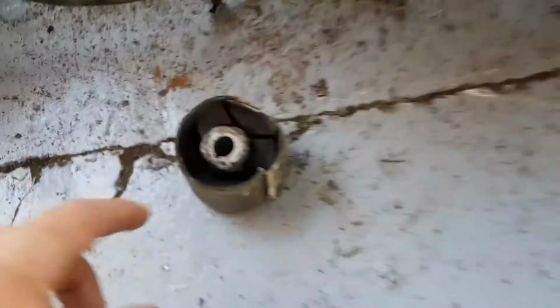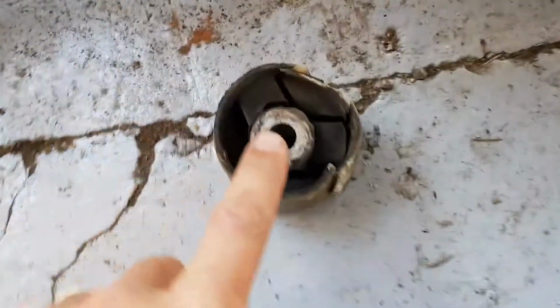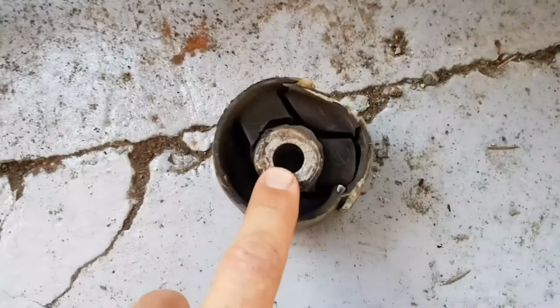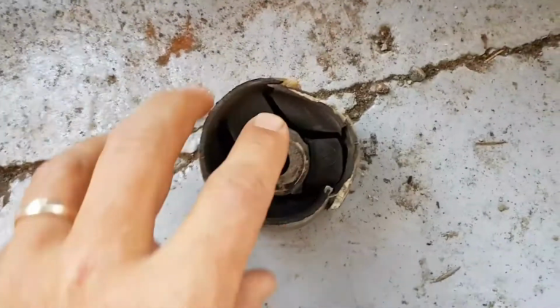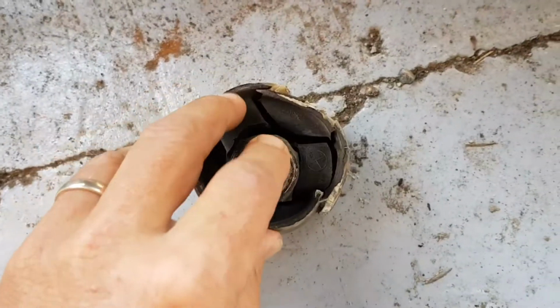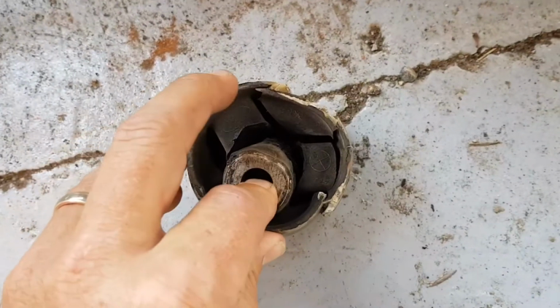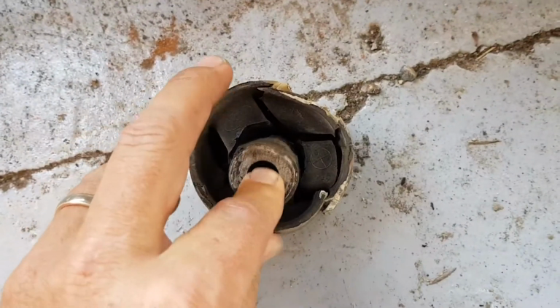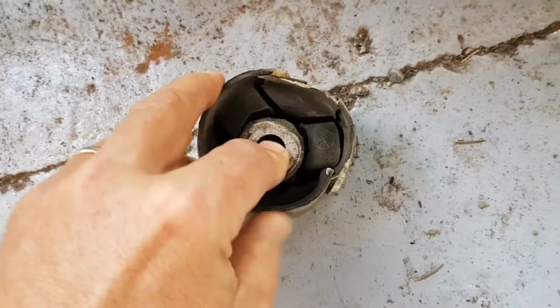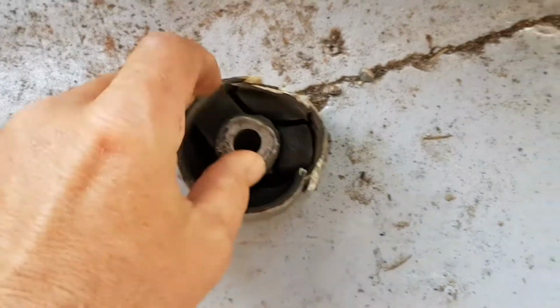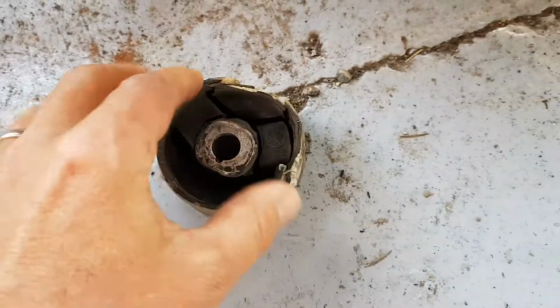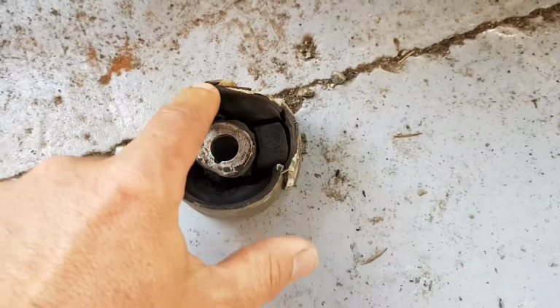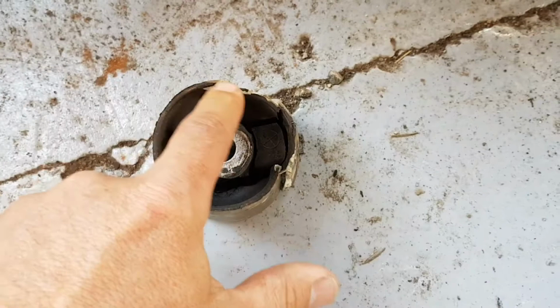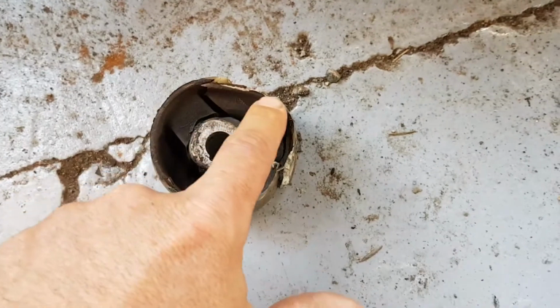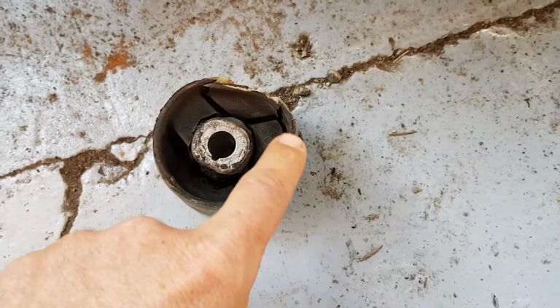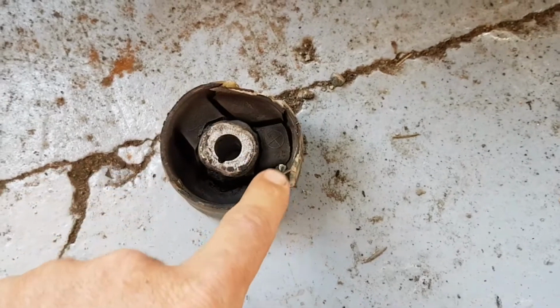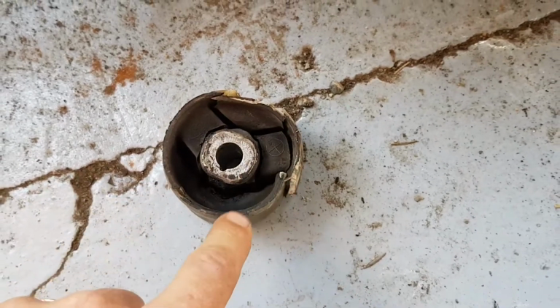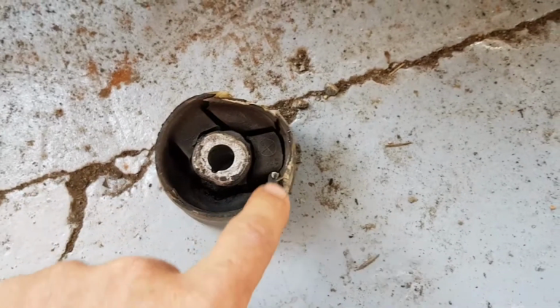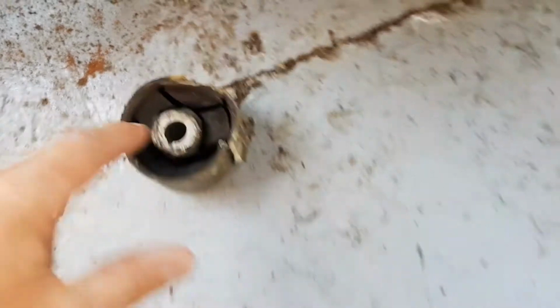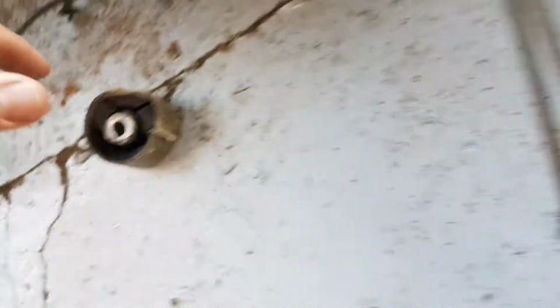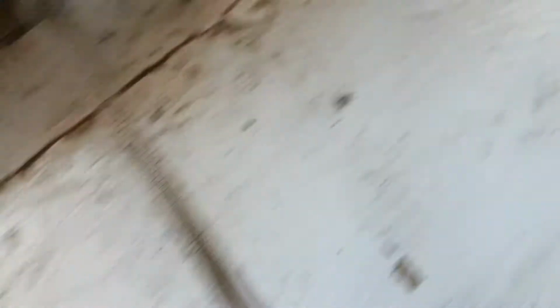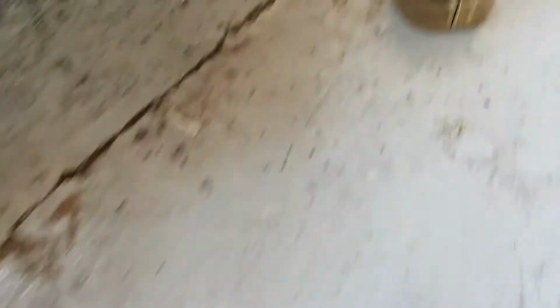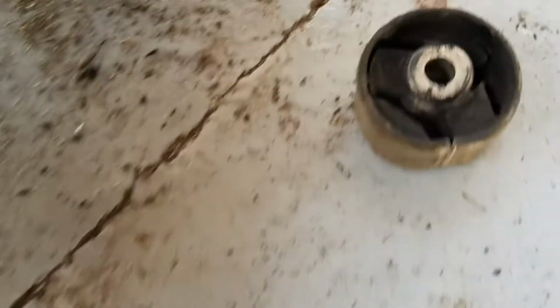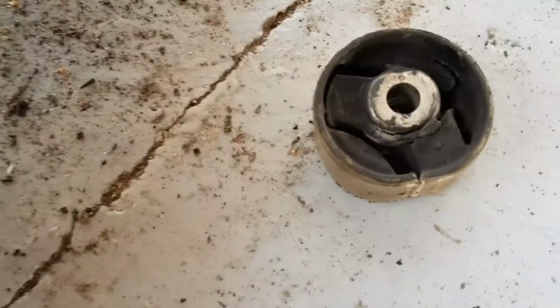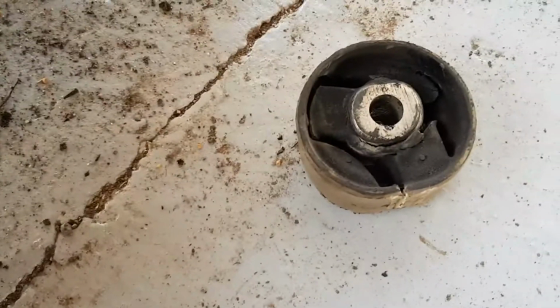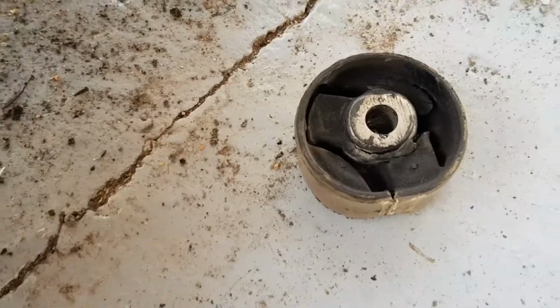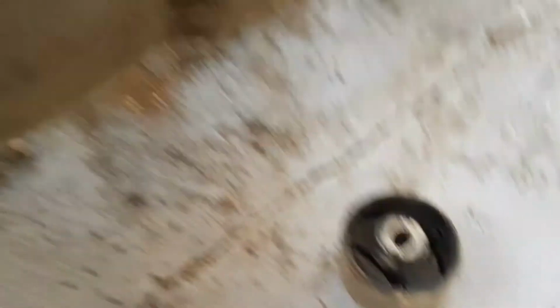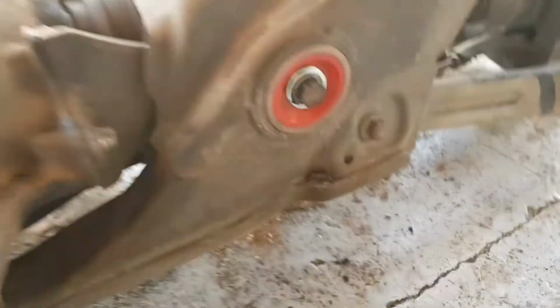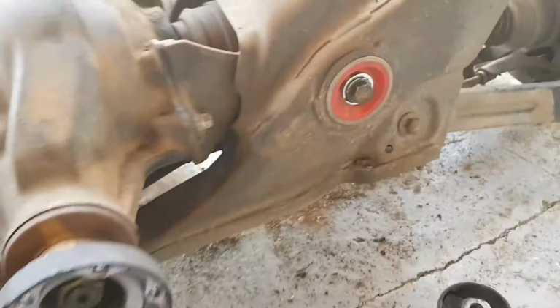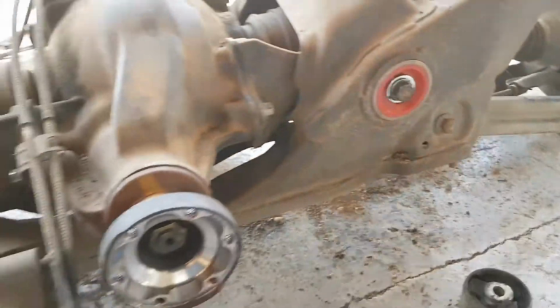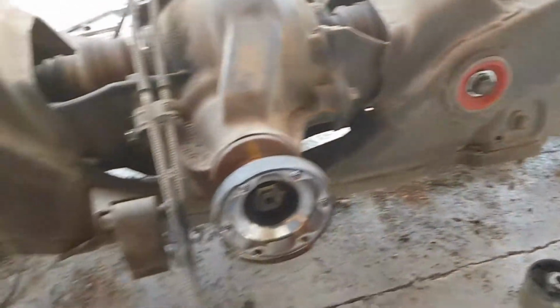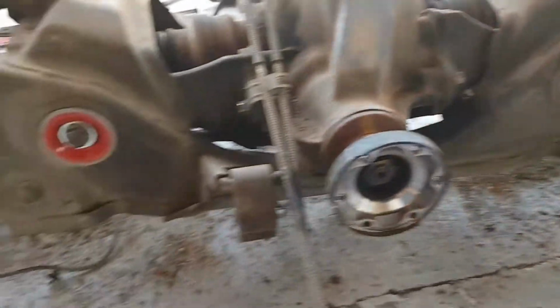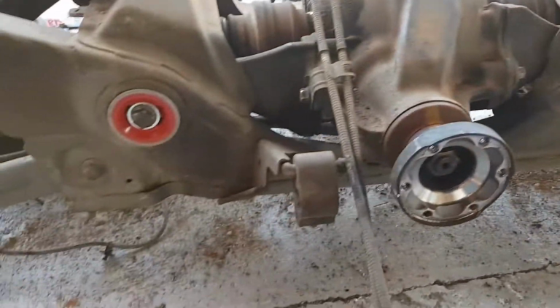So there's the old one - you can see how it's all broken and damaged. I mean, we did damage that pulling them out, but see how they're all cracked. So we've replaced those.